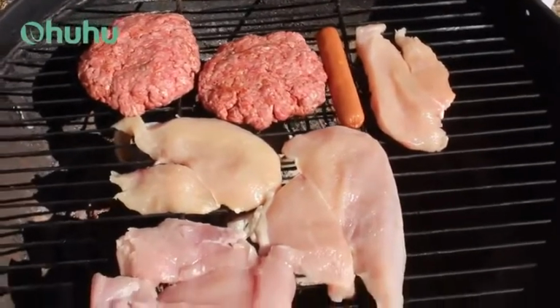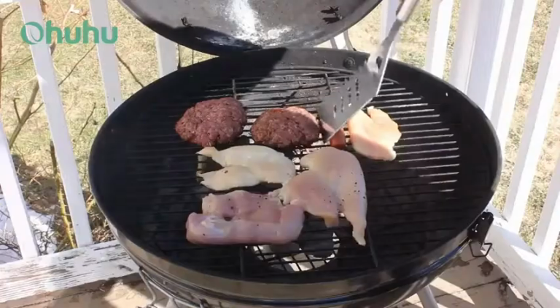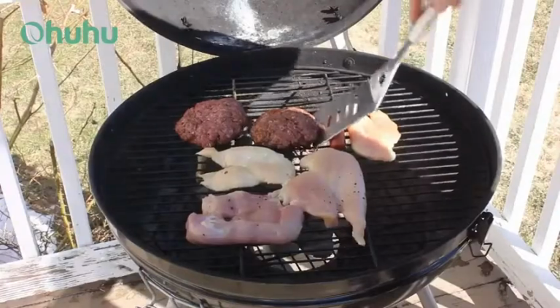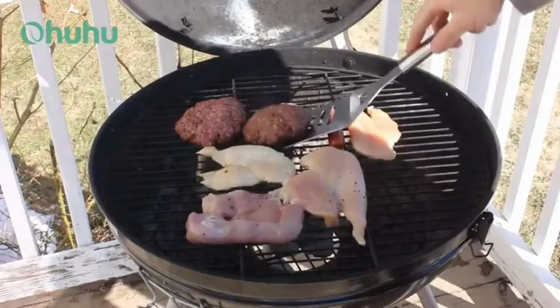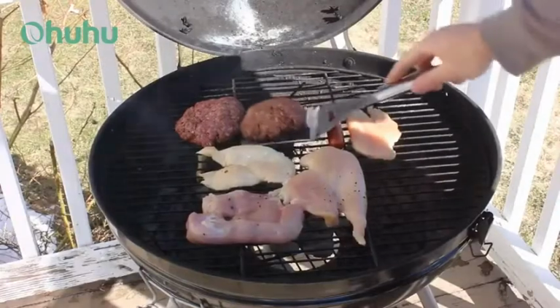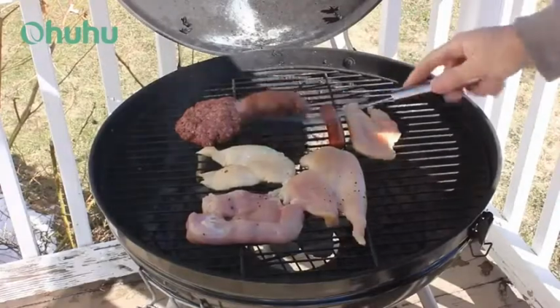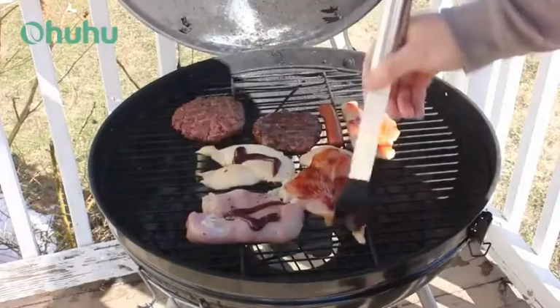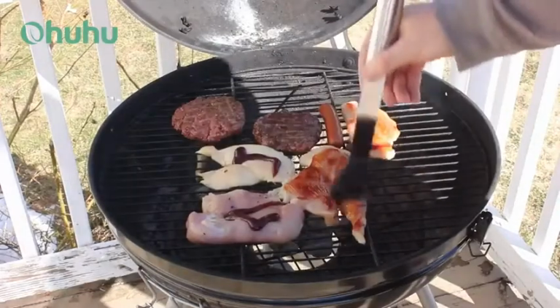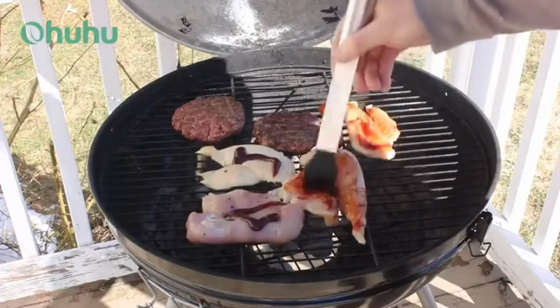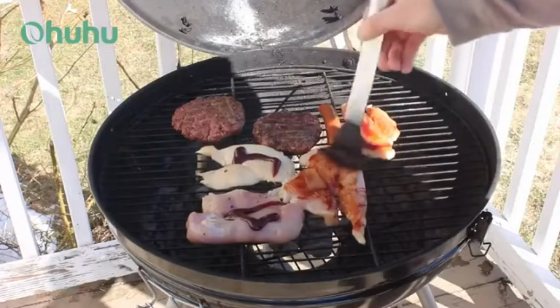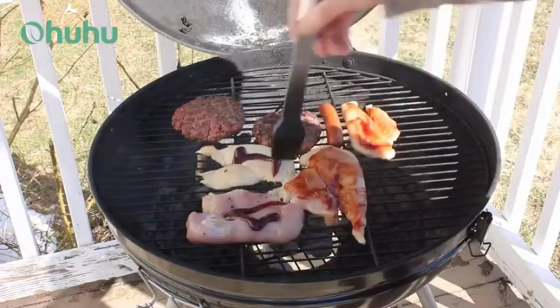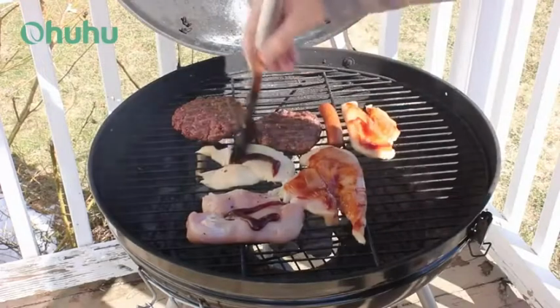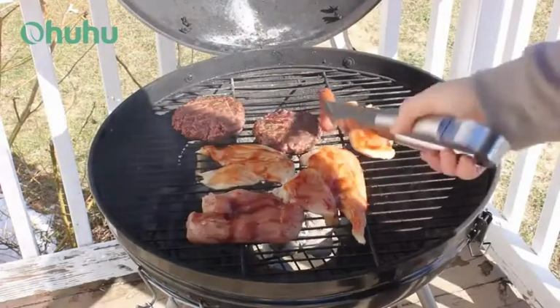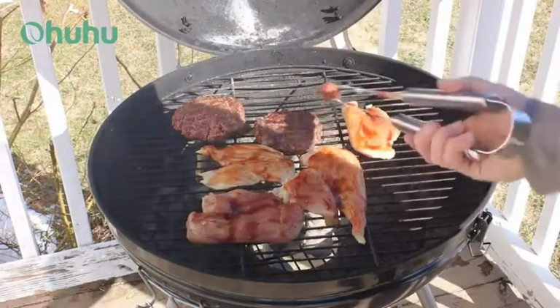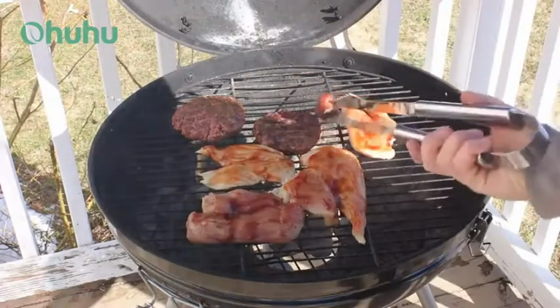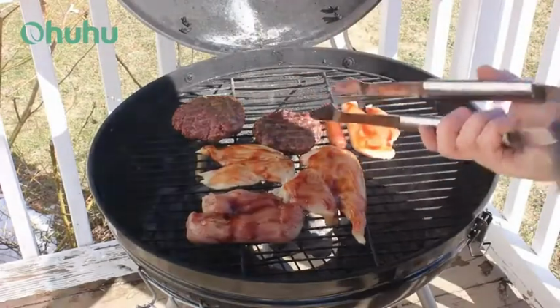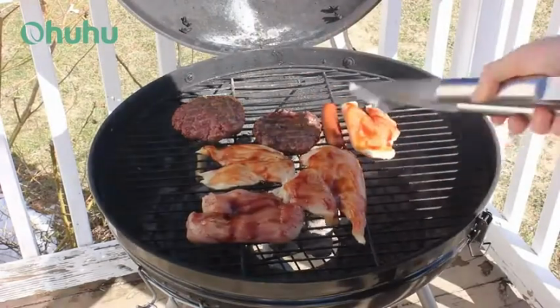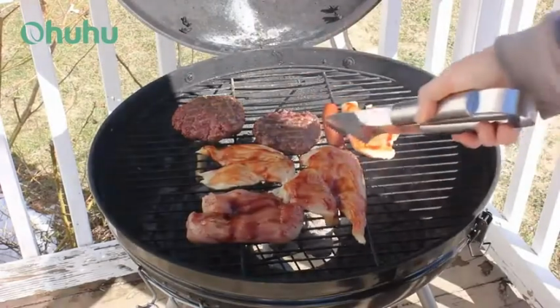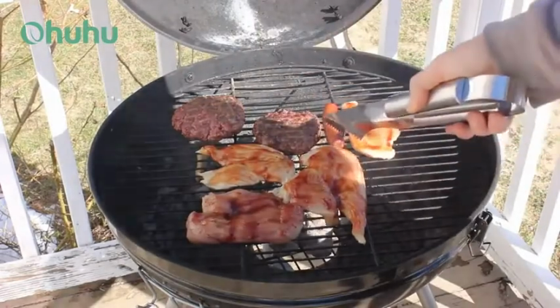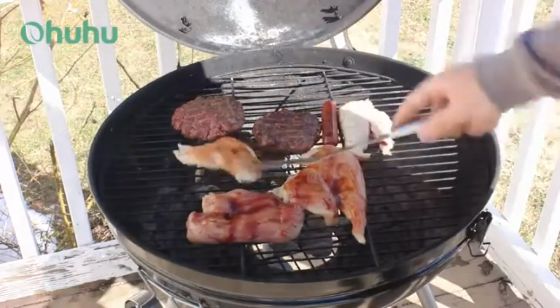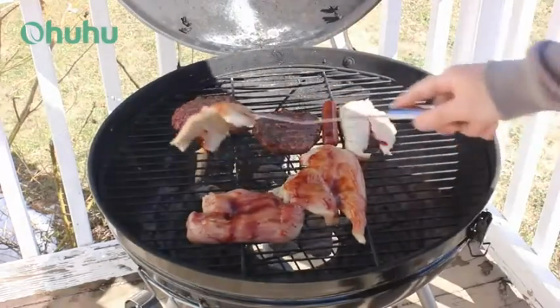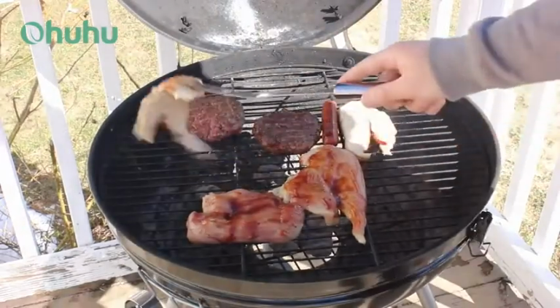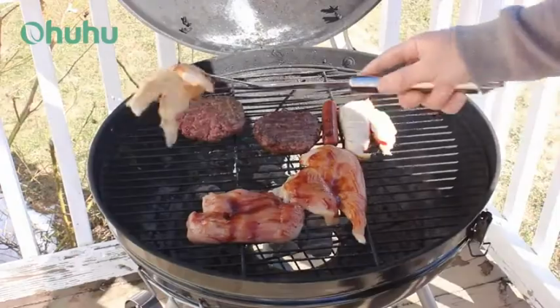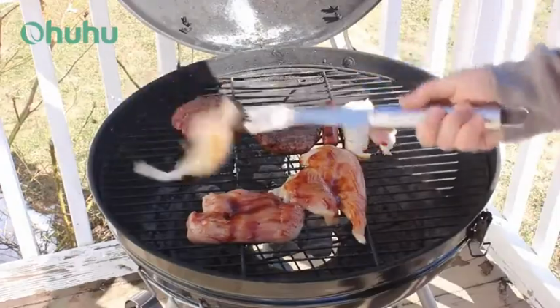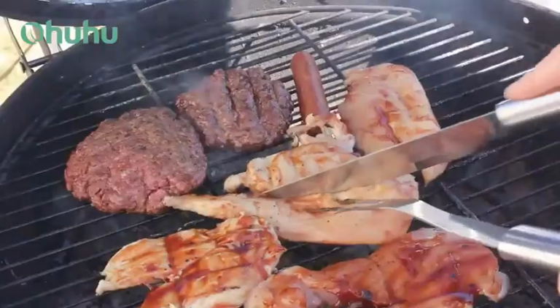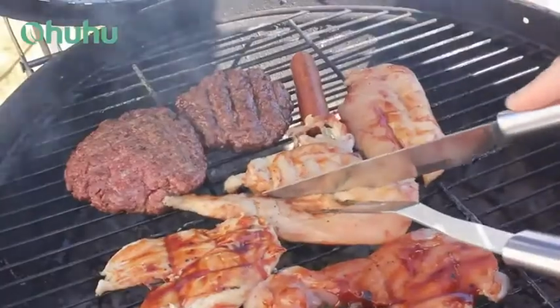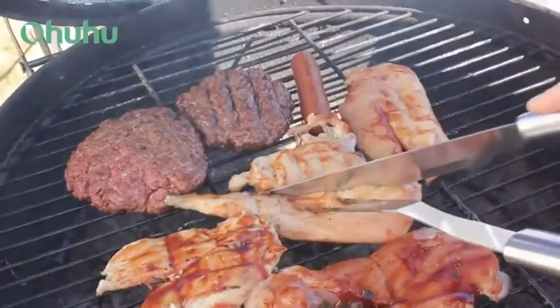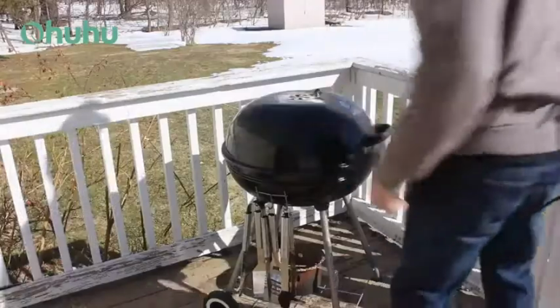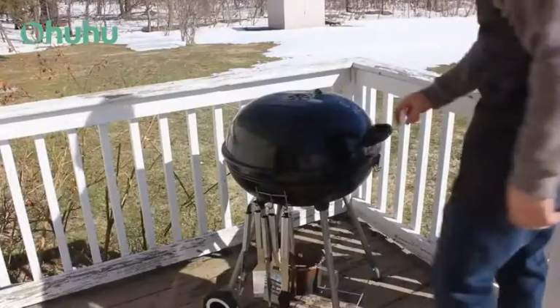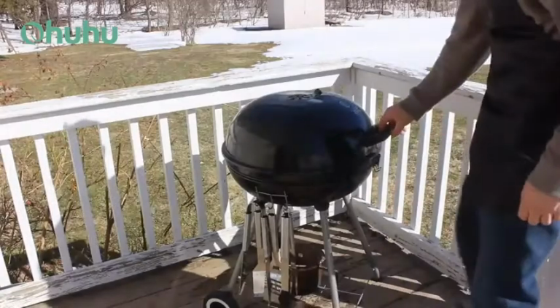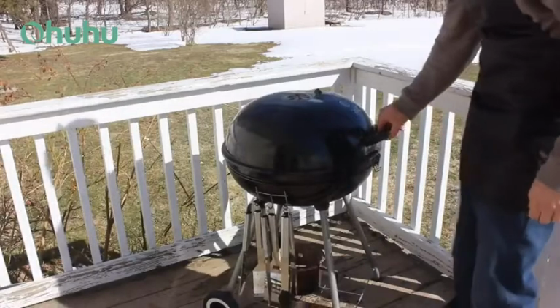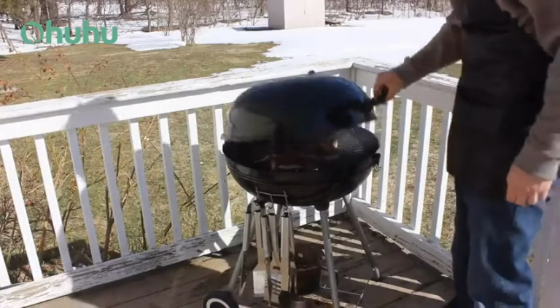I liked how each piece was plenty long enough so I didn't get scorched by the heat. And I really couldn't argue with the look, which has a much more expensive feel than what they actually cost. Now I just need a better looking grill to match.